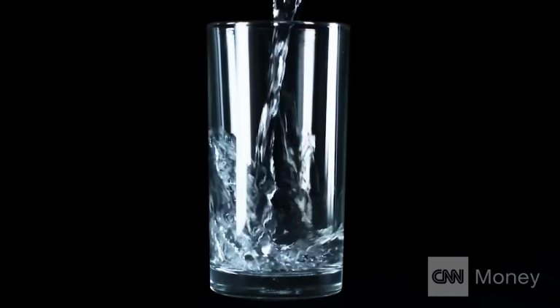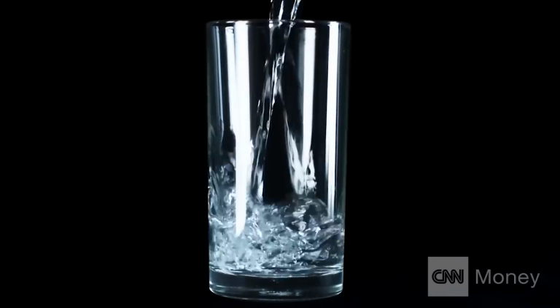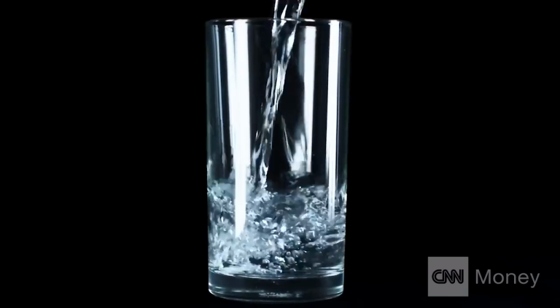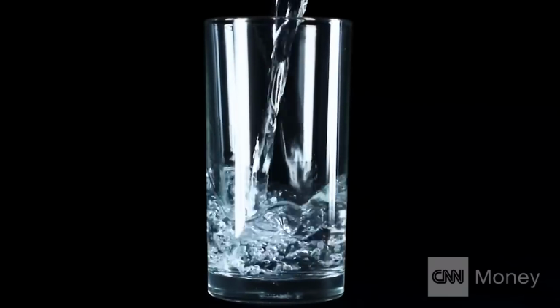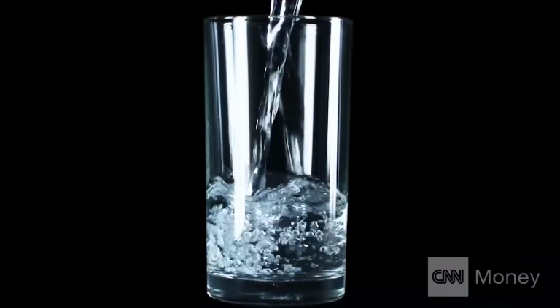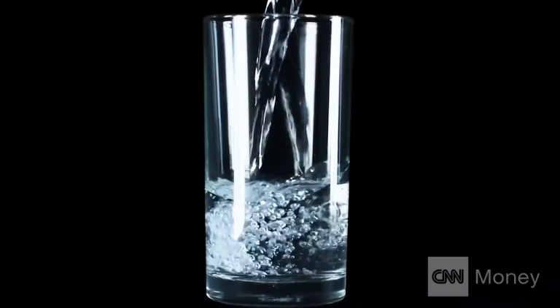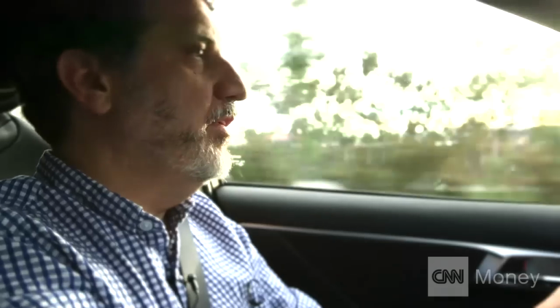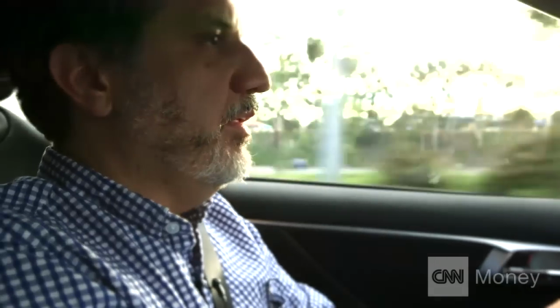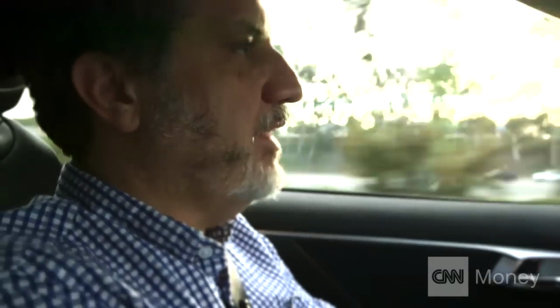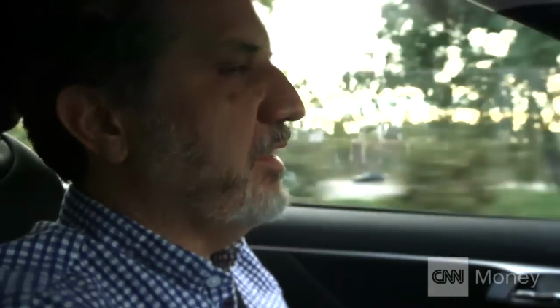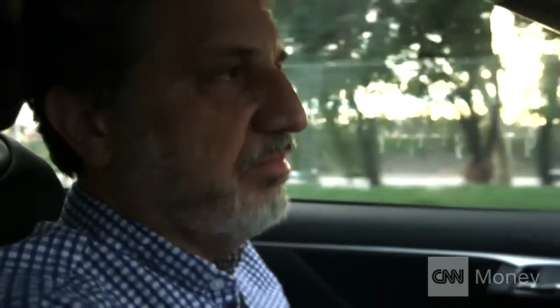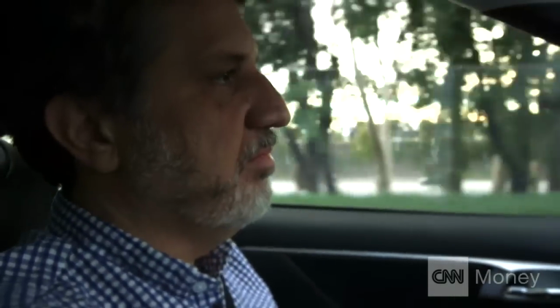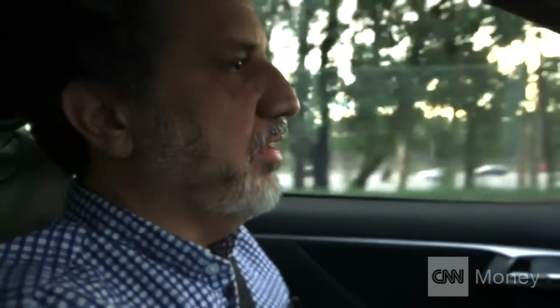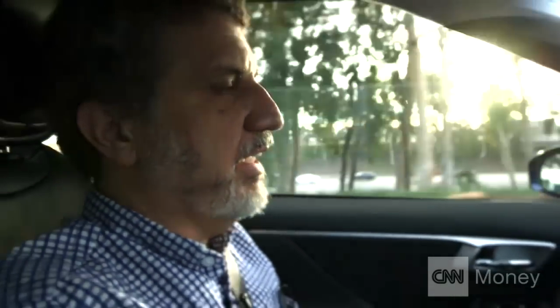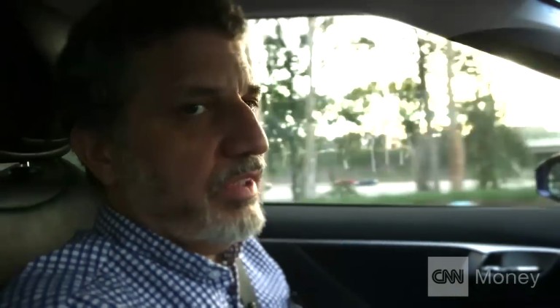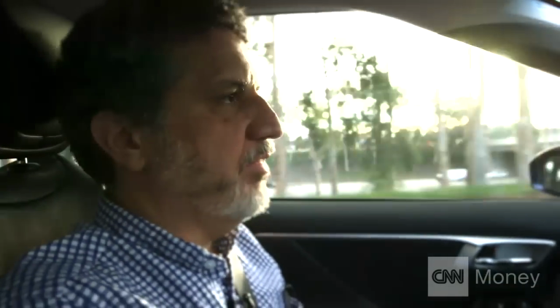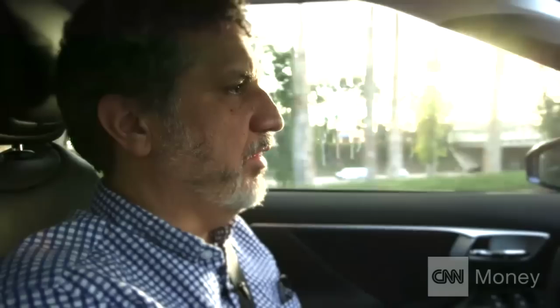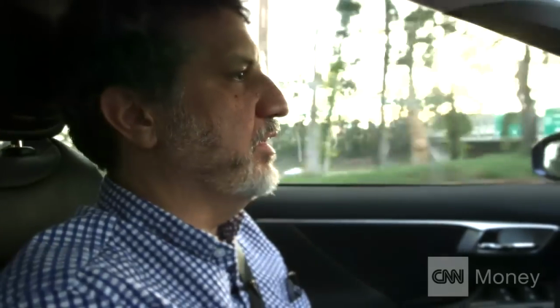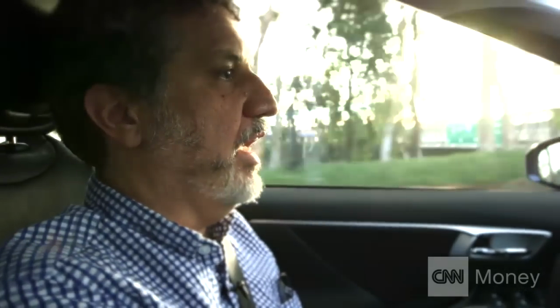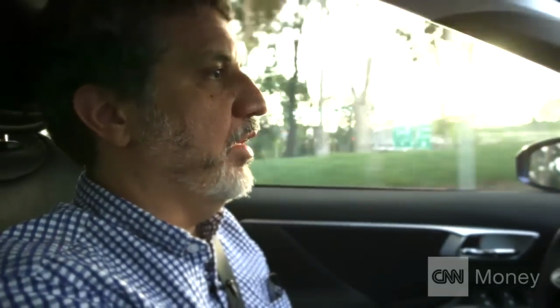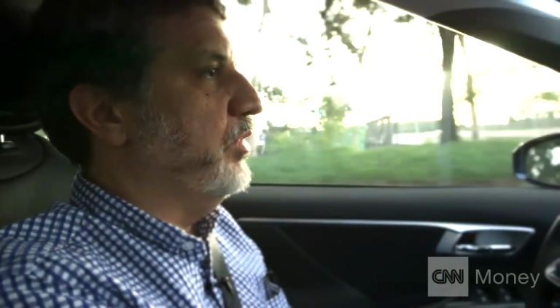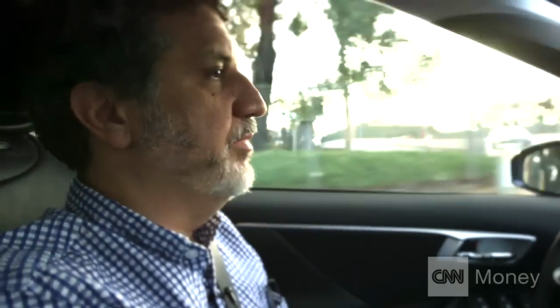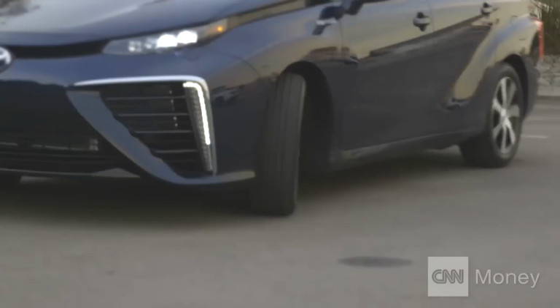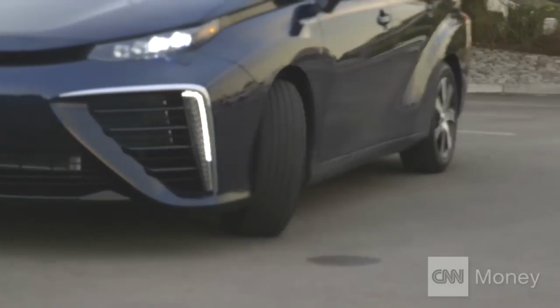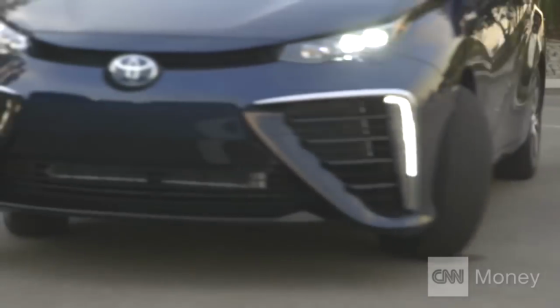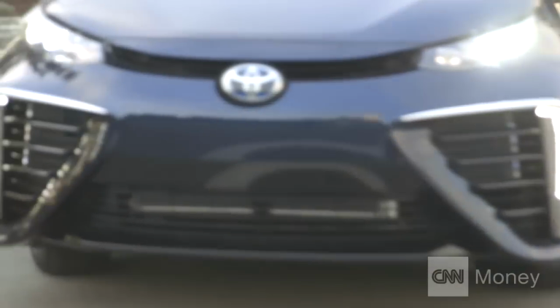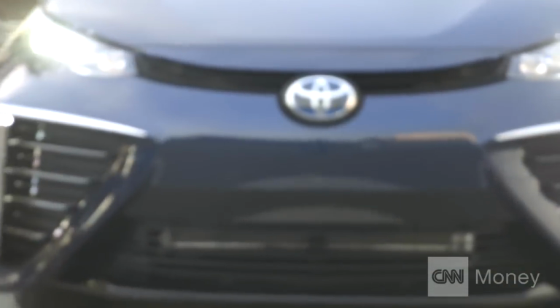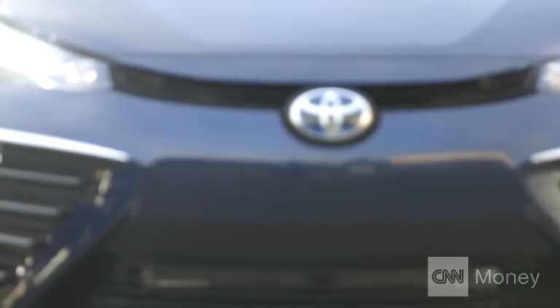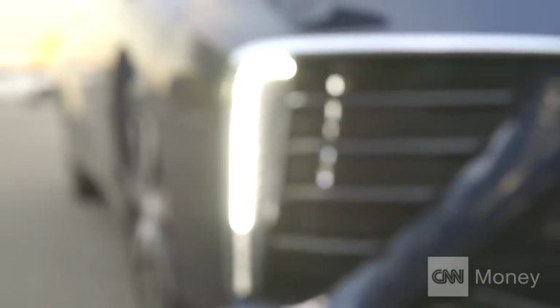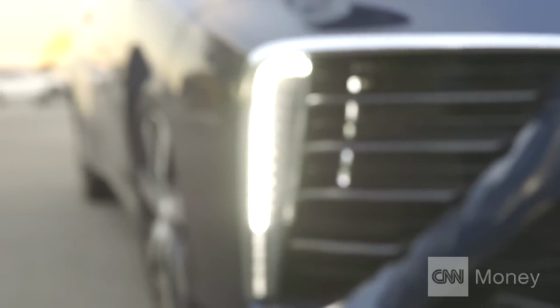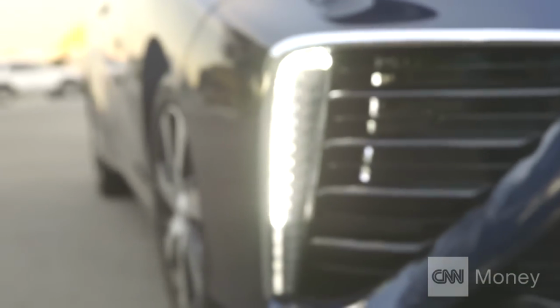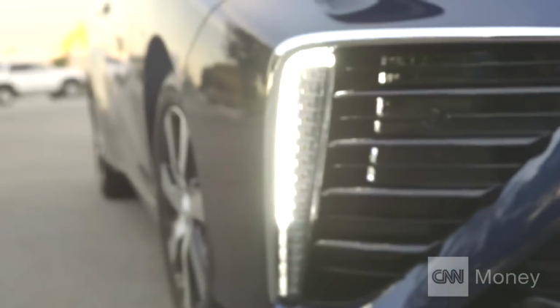Environmentally speaking, the Mirai sounds perfect. What's not to like about making more water? We love water. The downside is, if you're not in California, good luck finding a hydrogen filling station anywhere near where you live. But Toyota and other automakers are working on getting more hydrogen pumps installed.